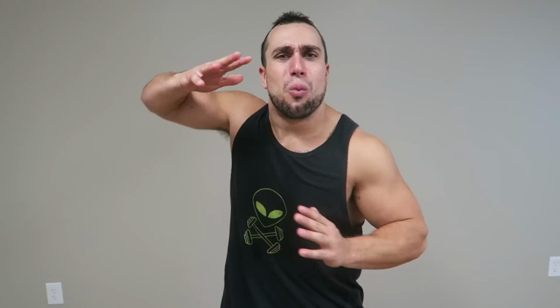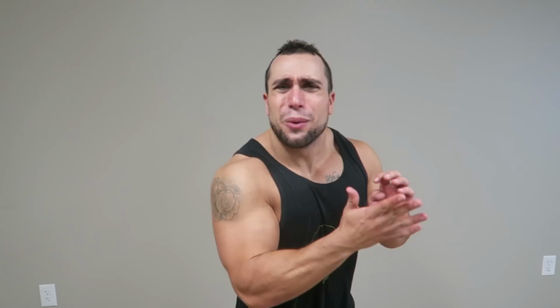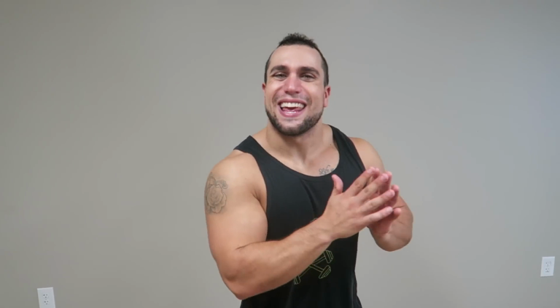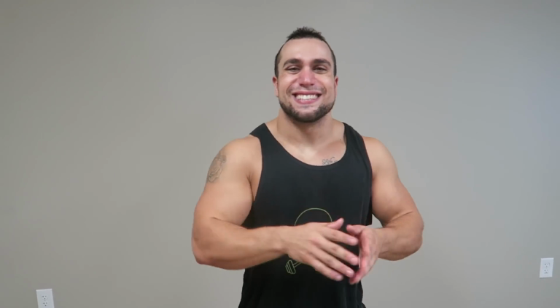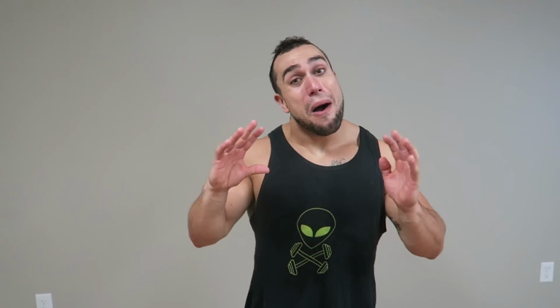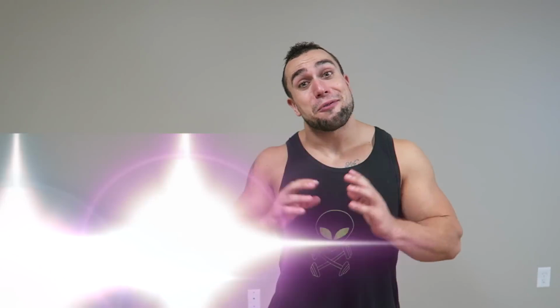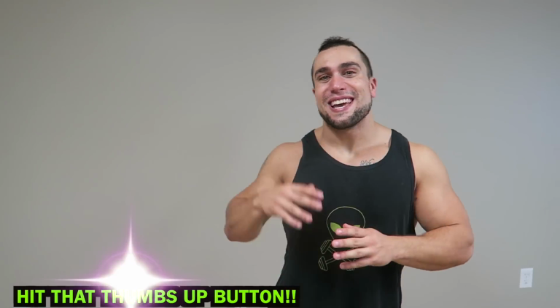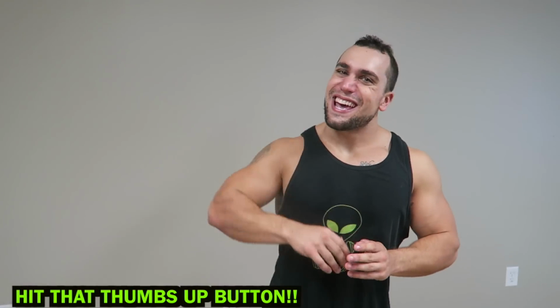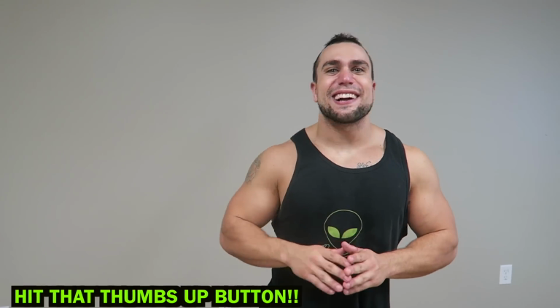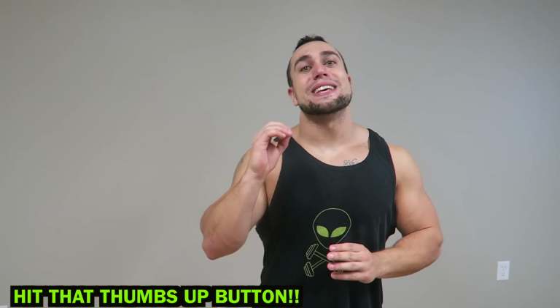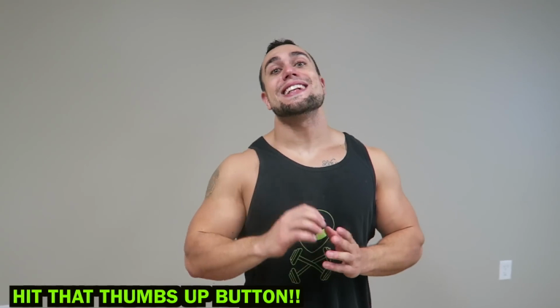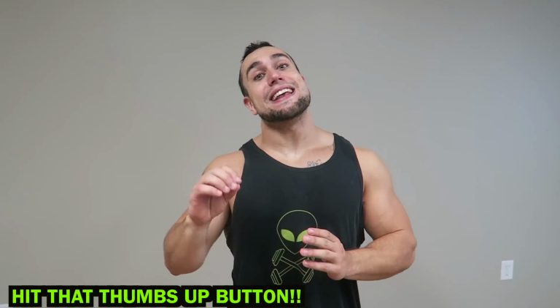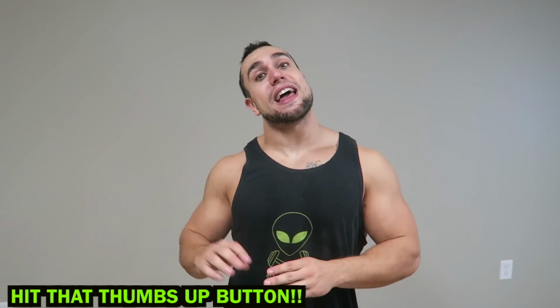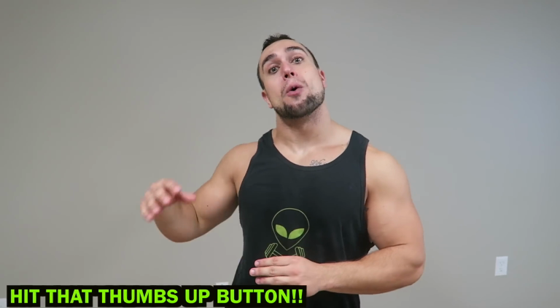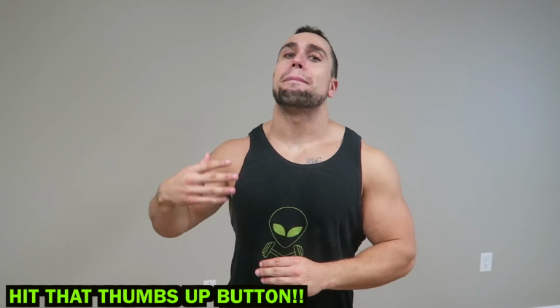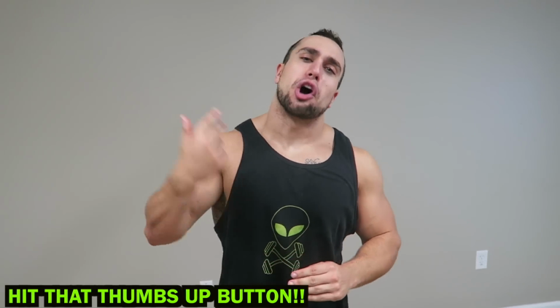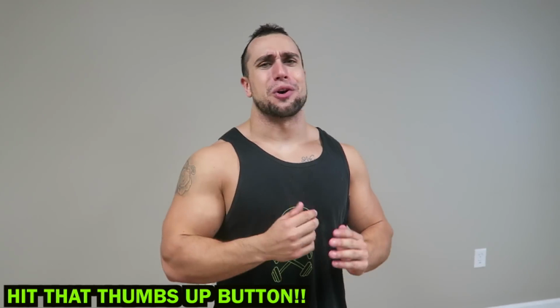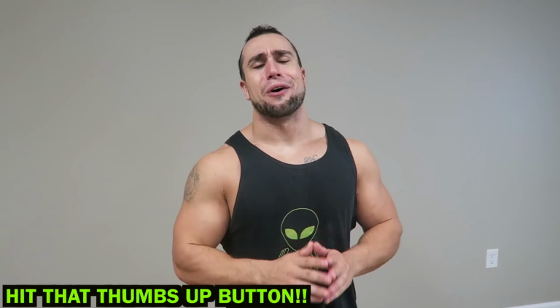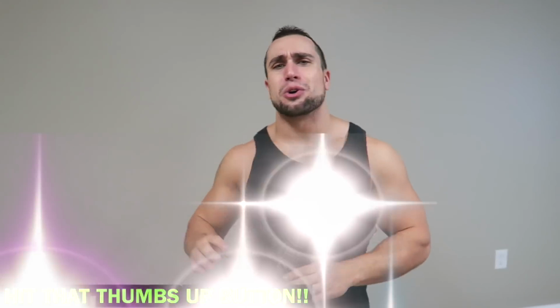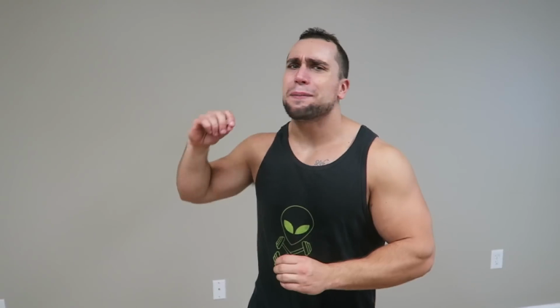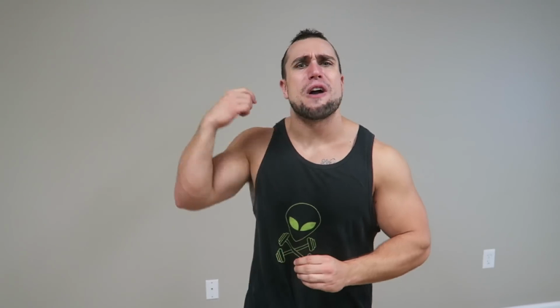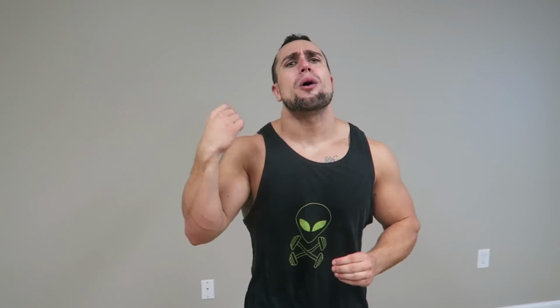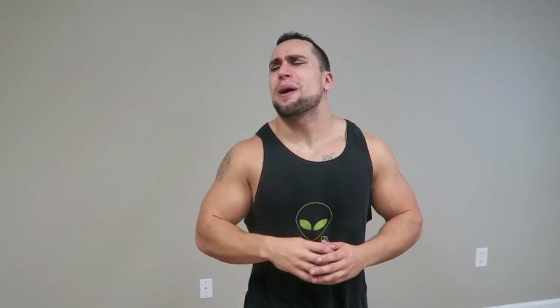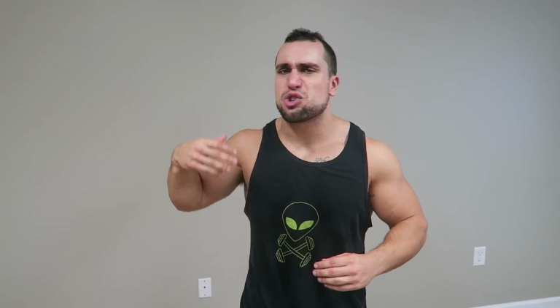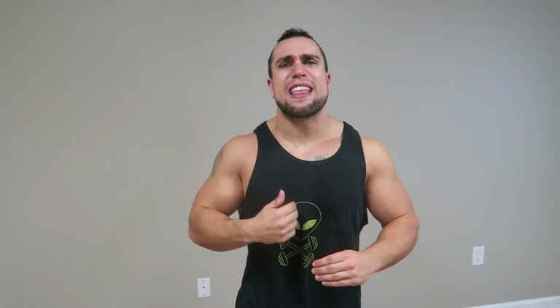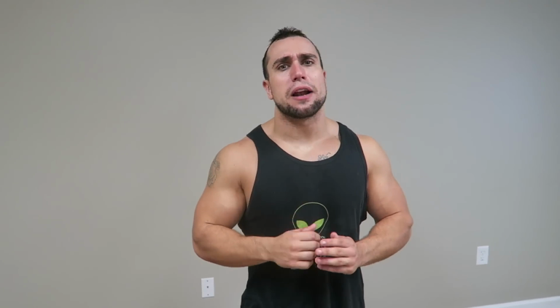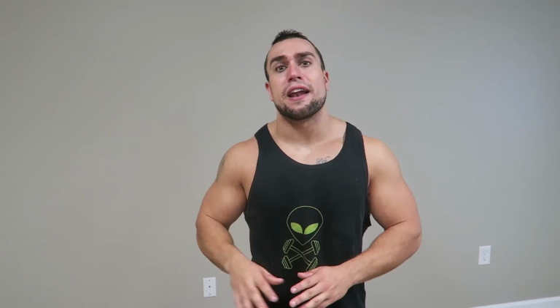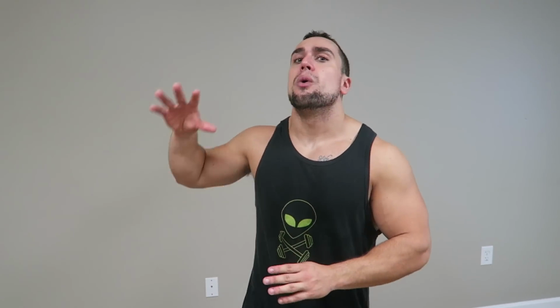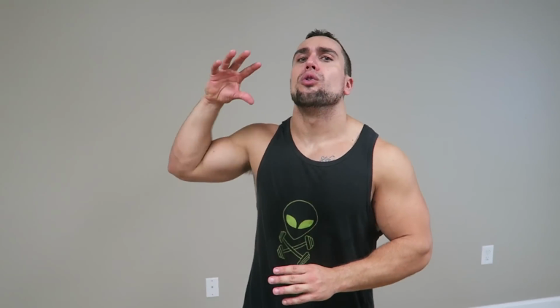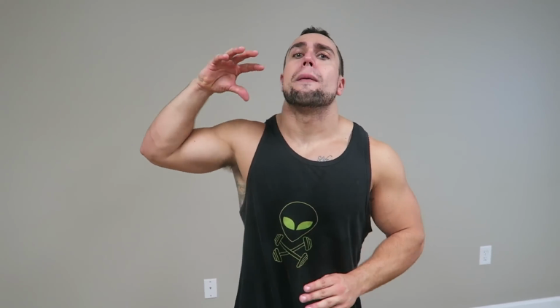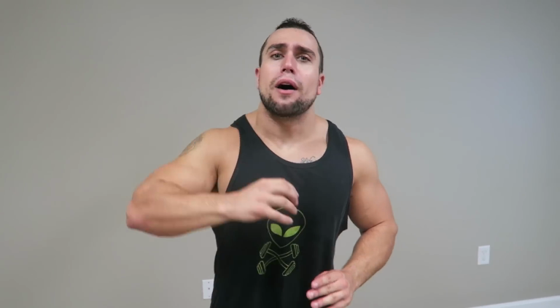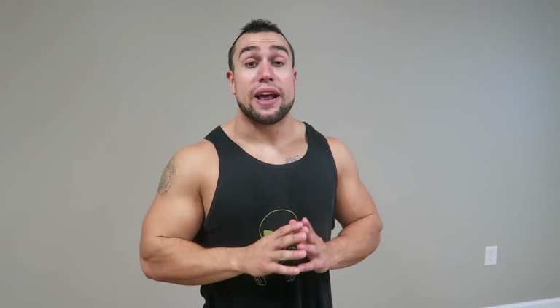What is going on aliens? I'm Mike Rosa and today I got you an intense eight-minute at-home fat-burning cardio workout. We're going to absolutely rev up our heart rate and shred that body fat with only our body weight.